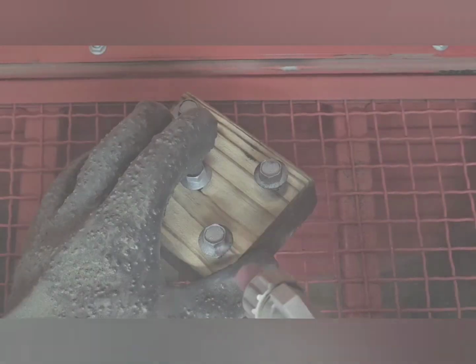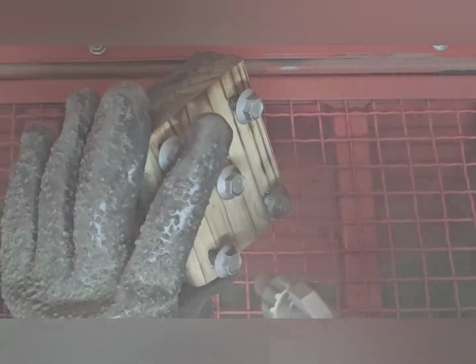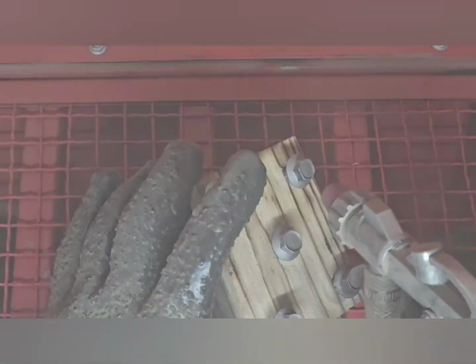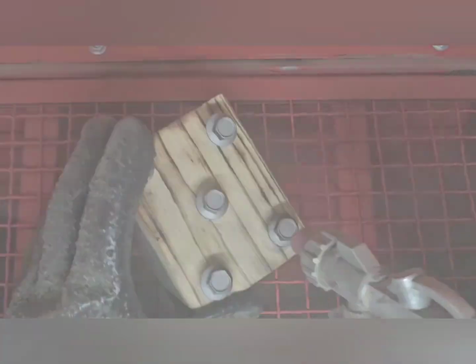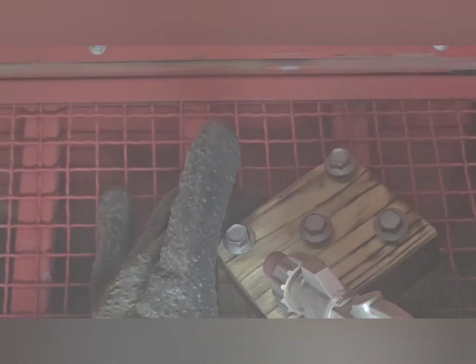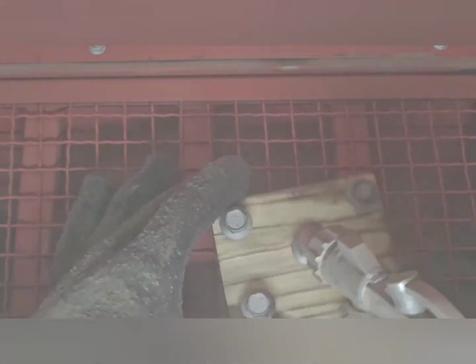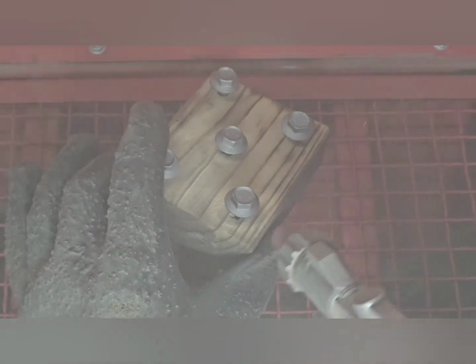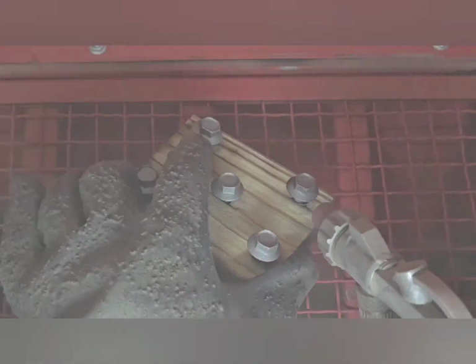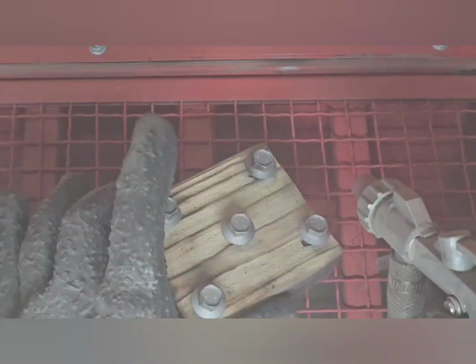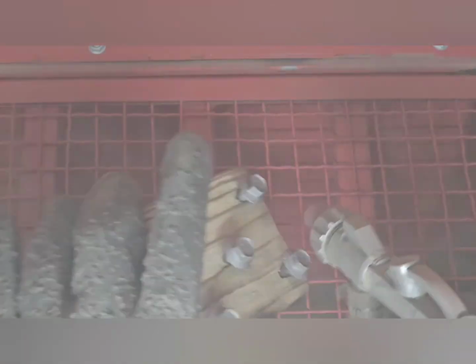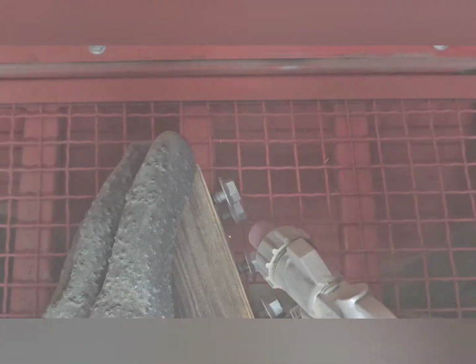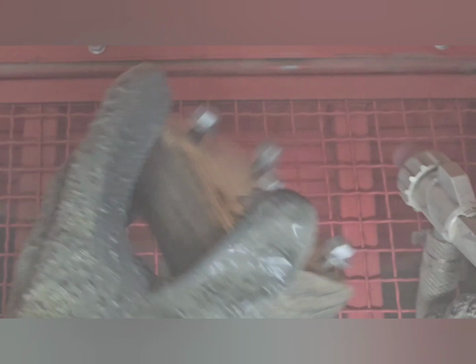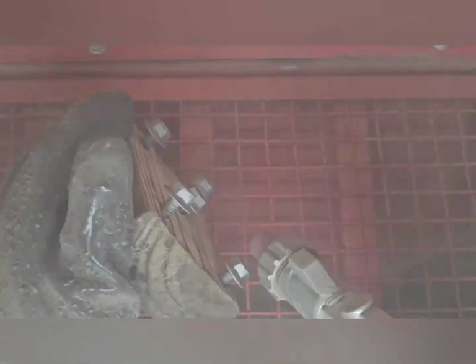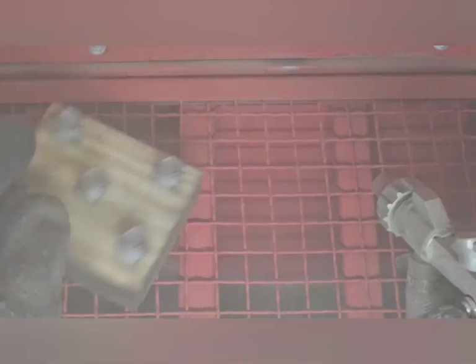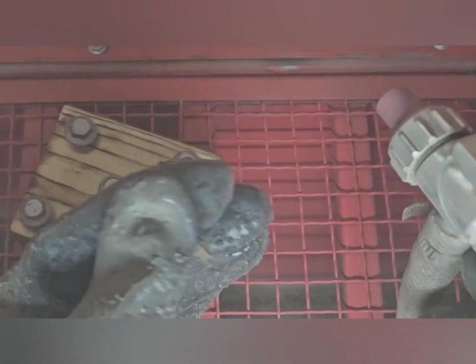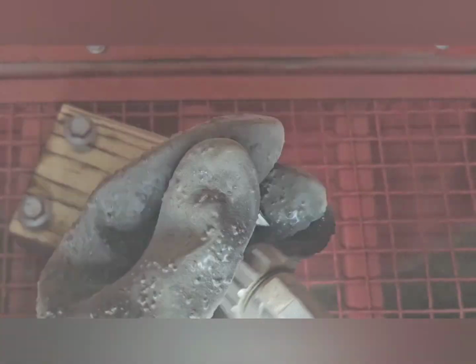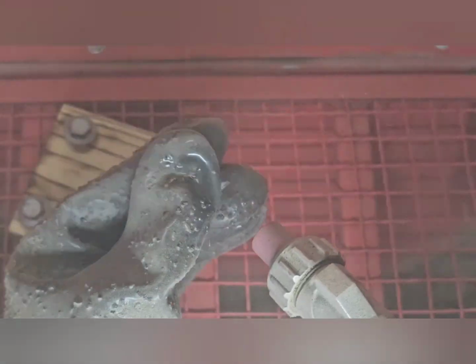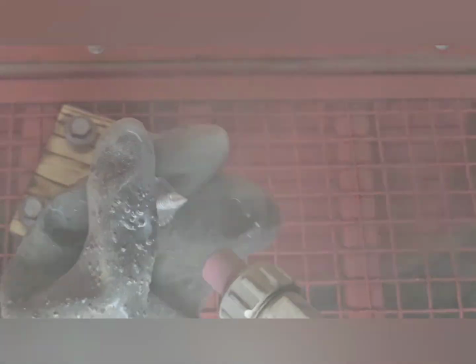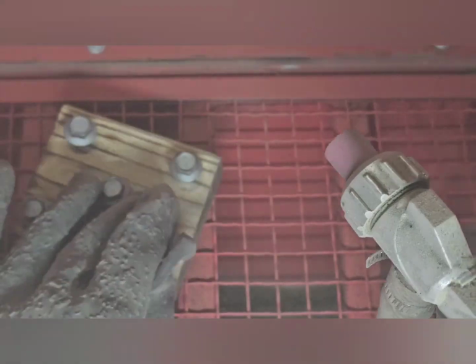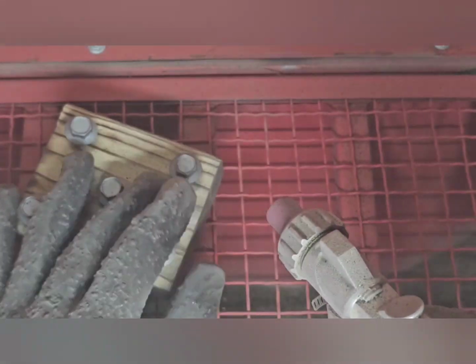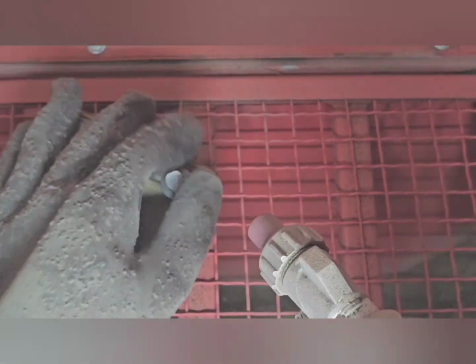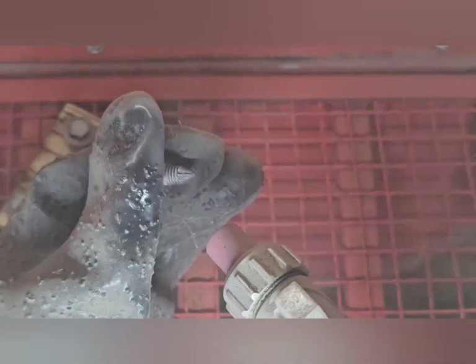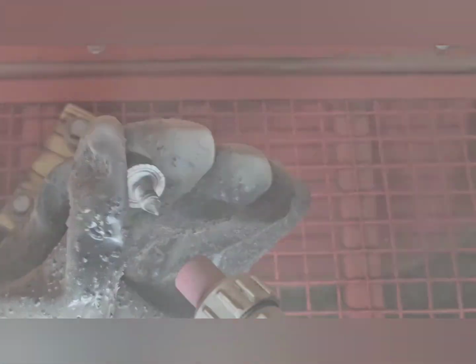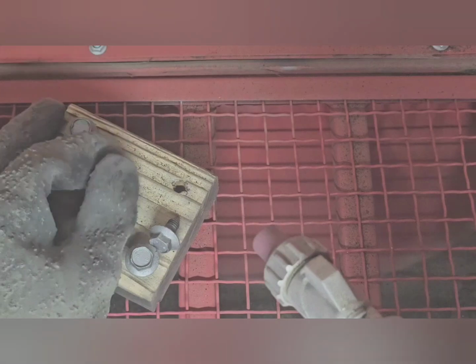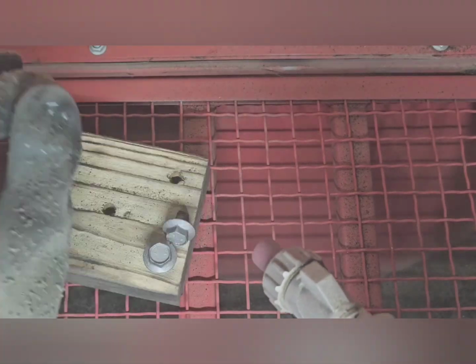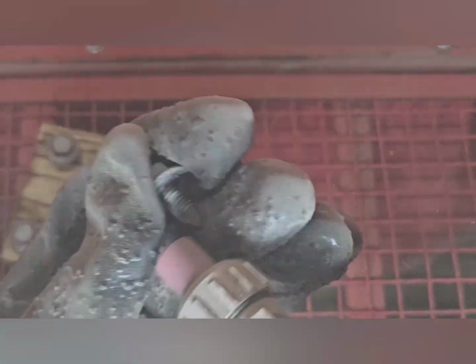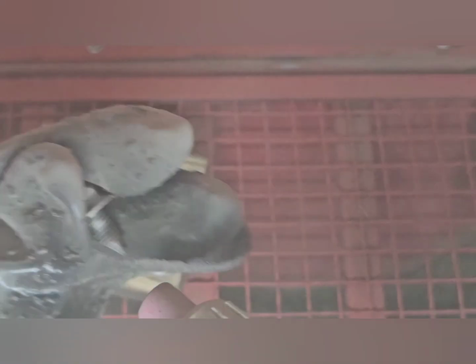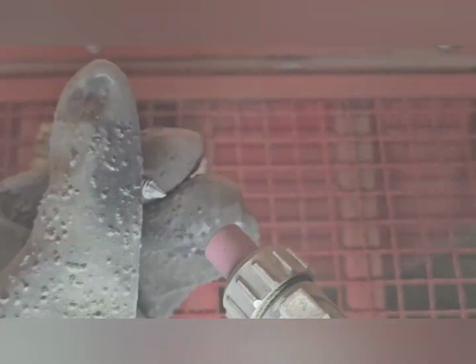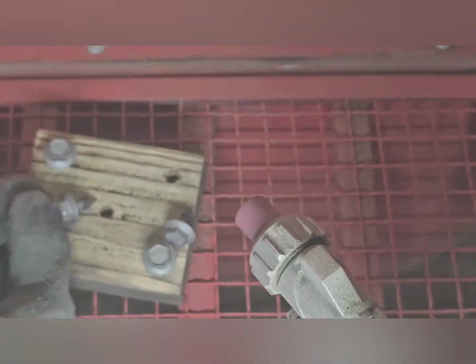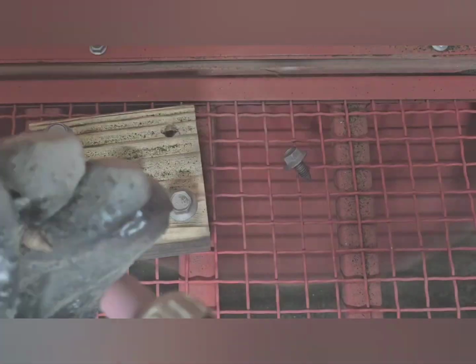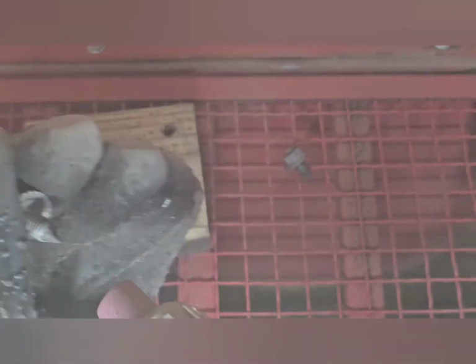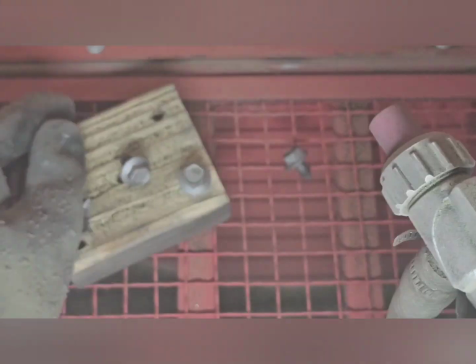This is one of those Harbor Freight sandblasters — they're about $150. I use it all the time. A lot of people complain about it. I've made some small upgrades, but the biggest thing is just making sure you have a lot of compressed air.